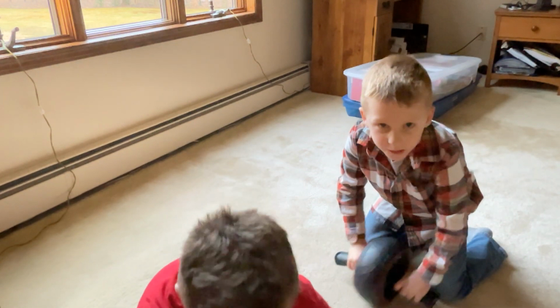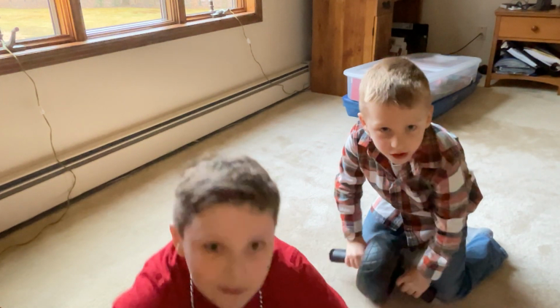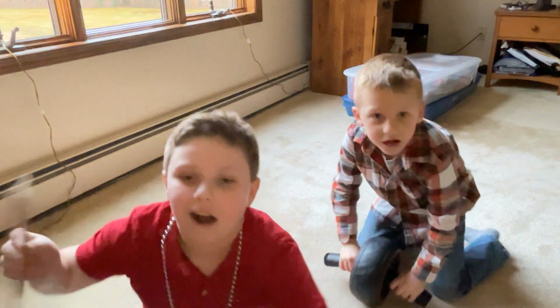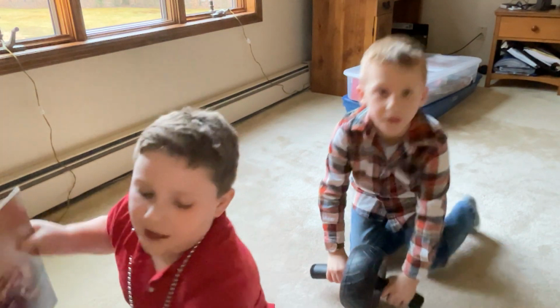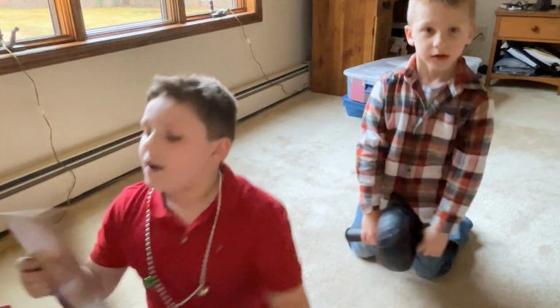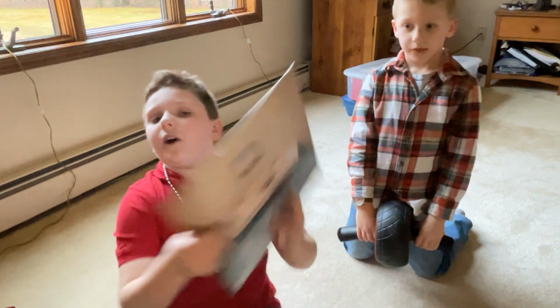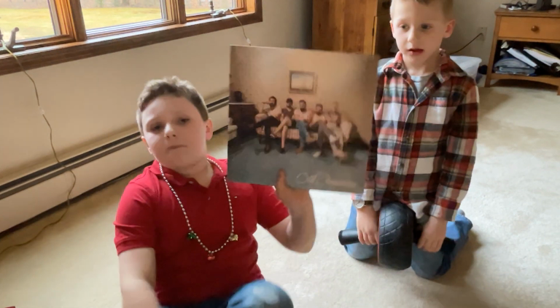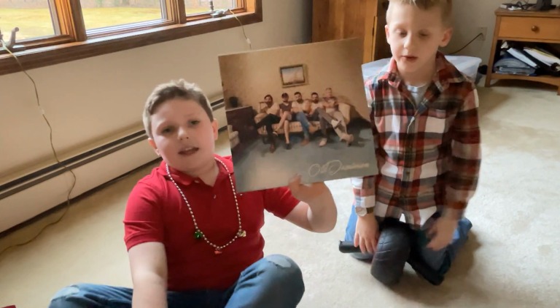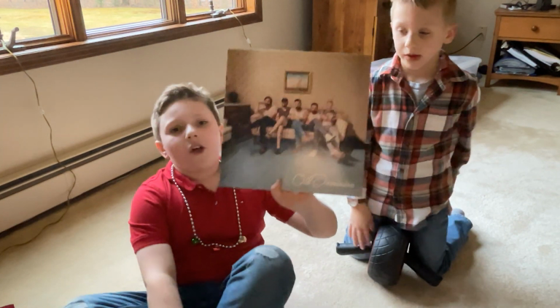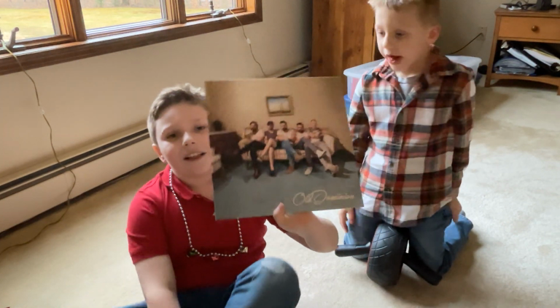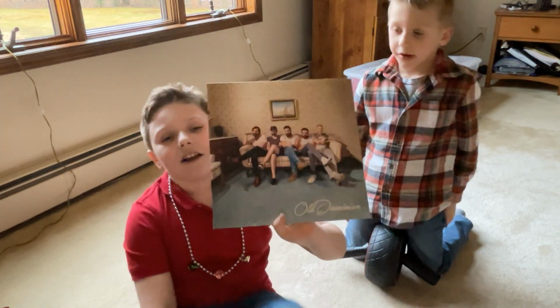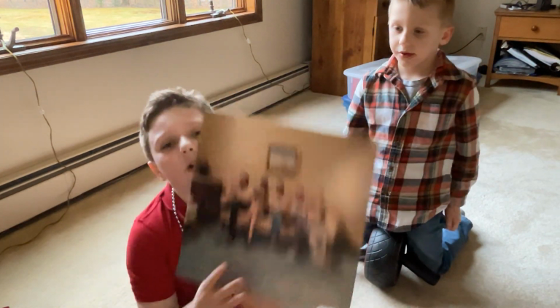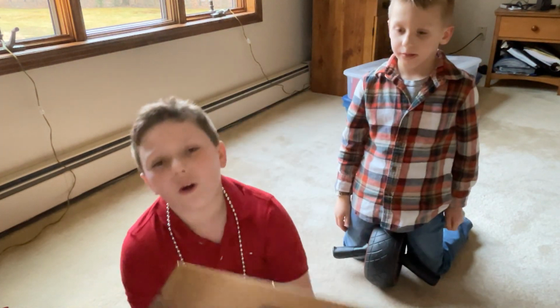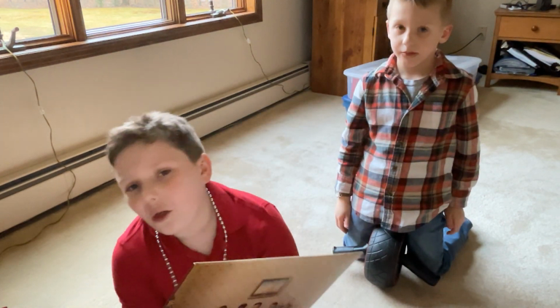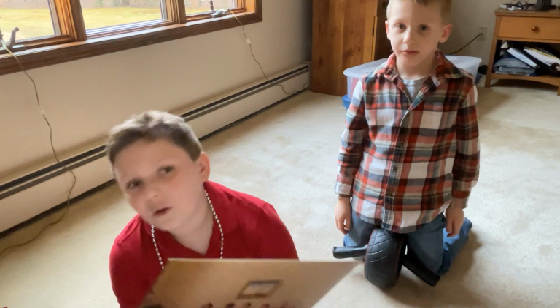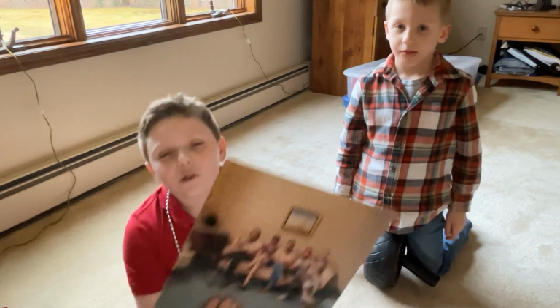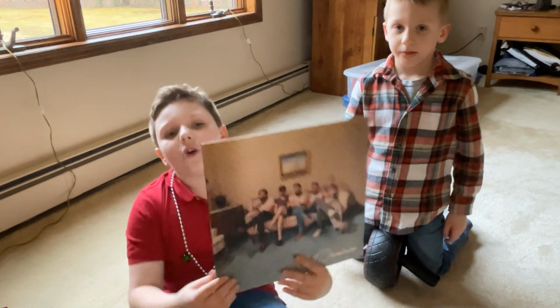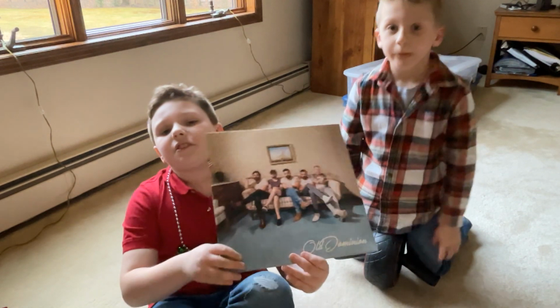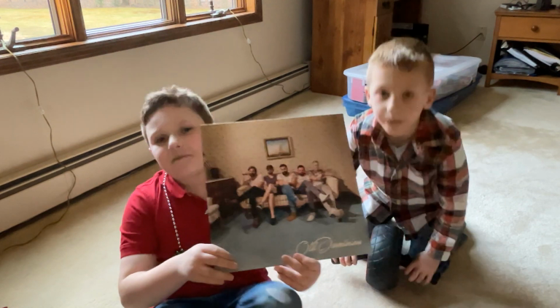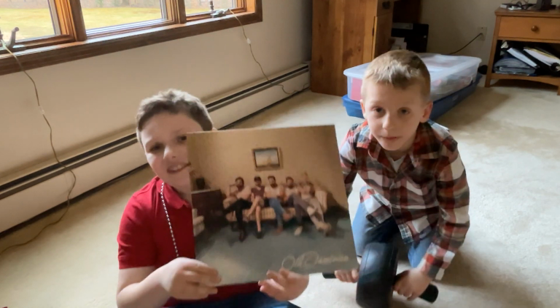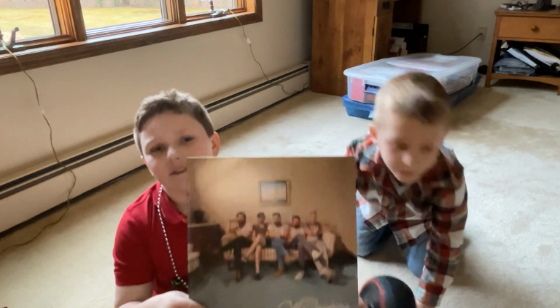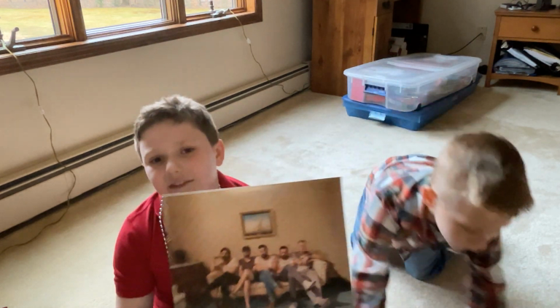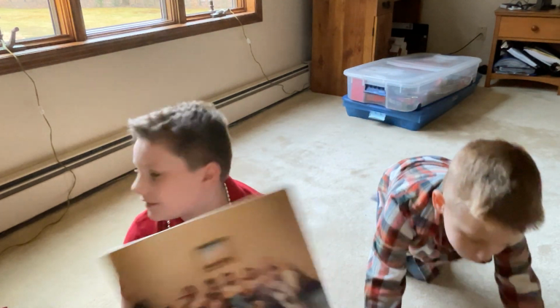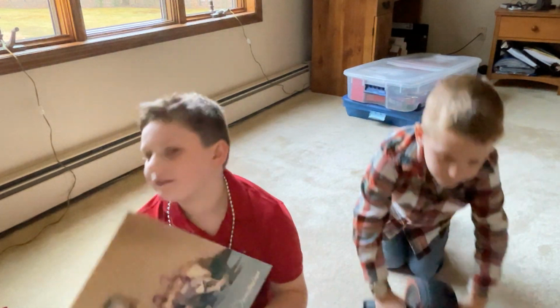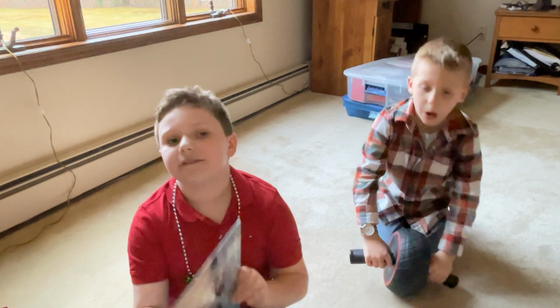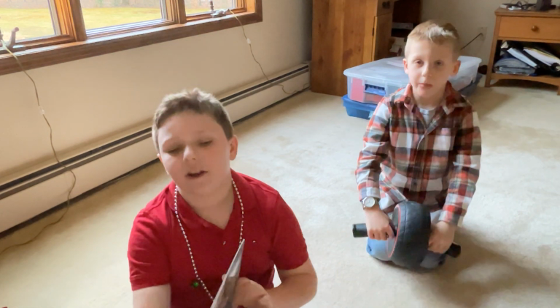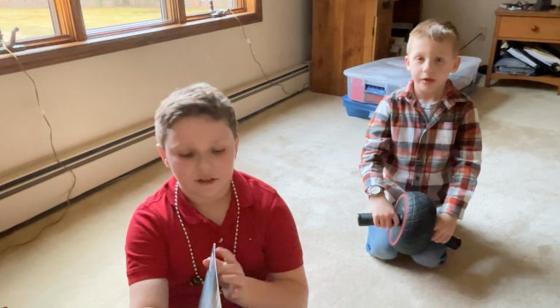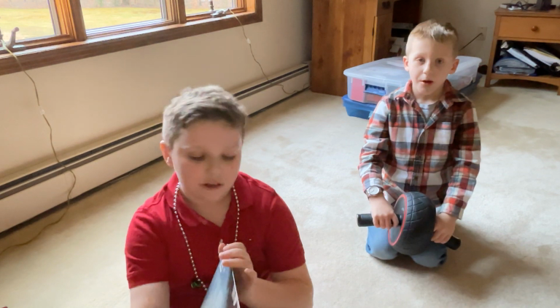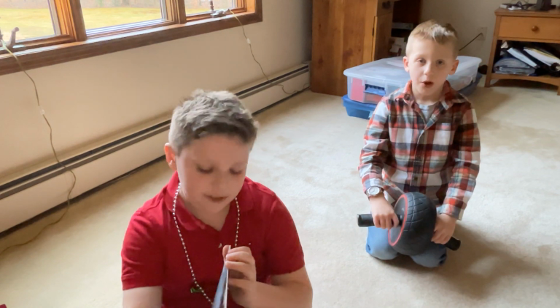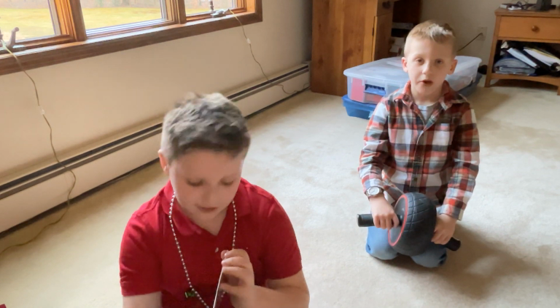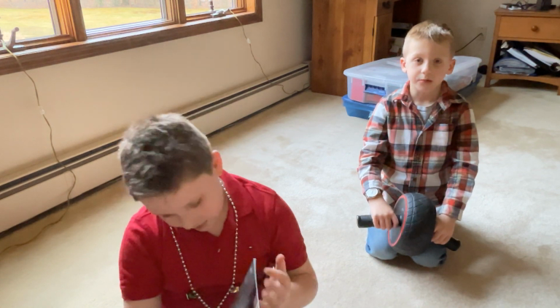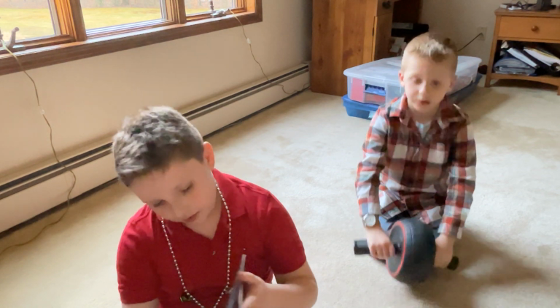So we're gonna be unboxing my Old Dominion vinyl. It's self-titled.